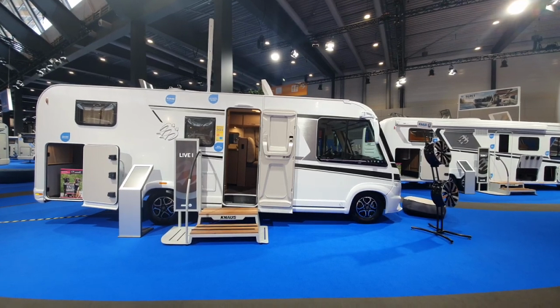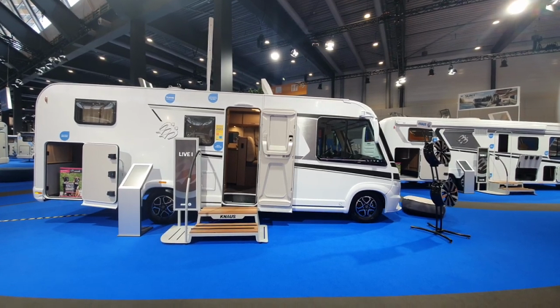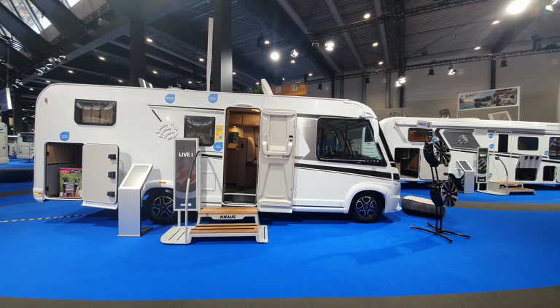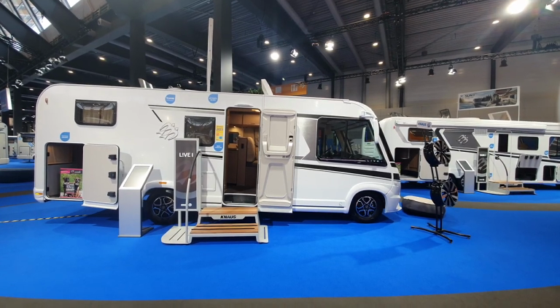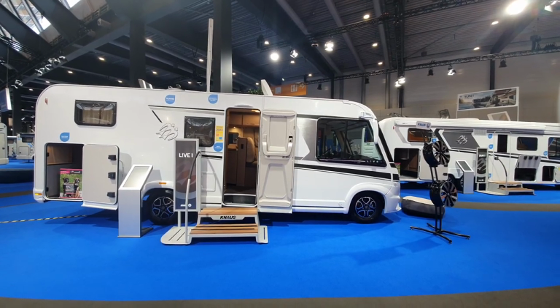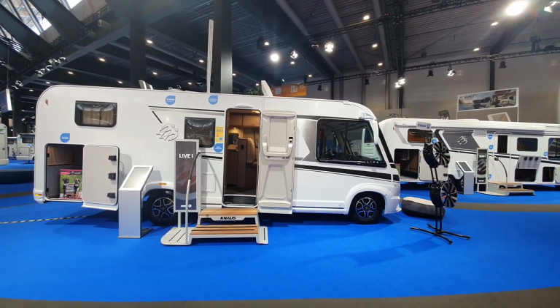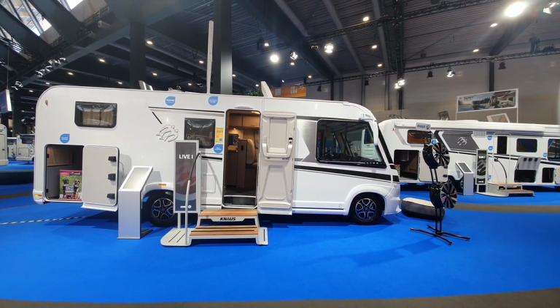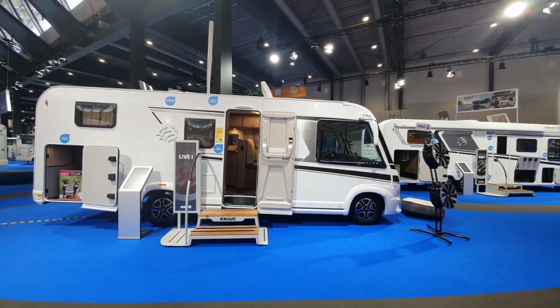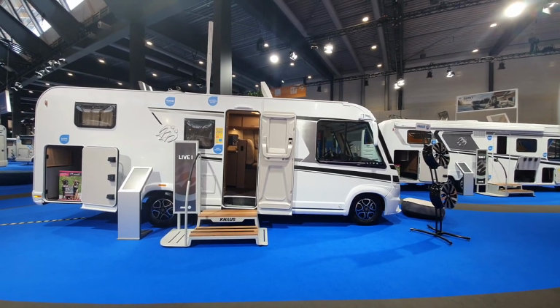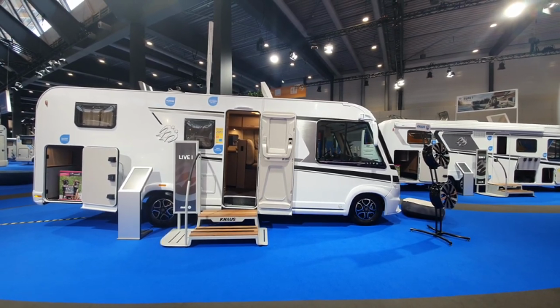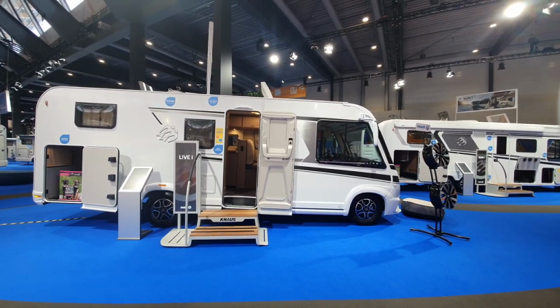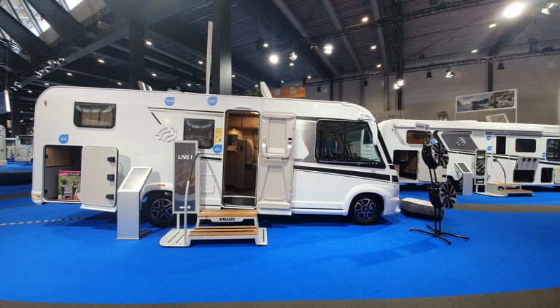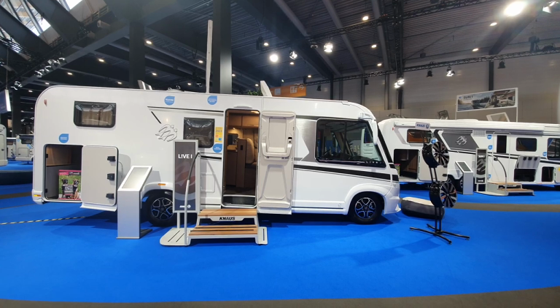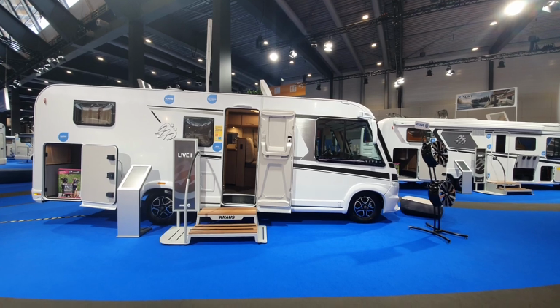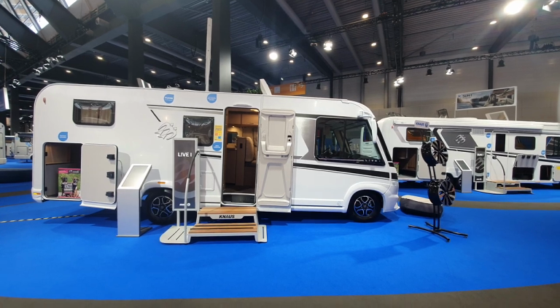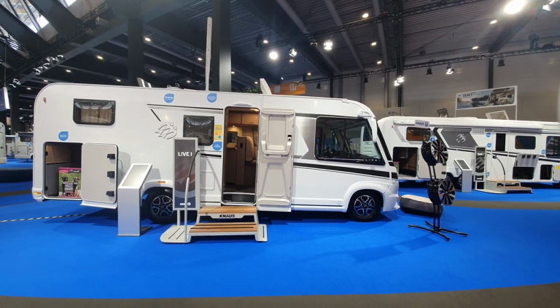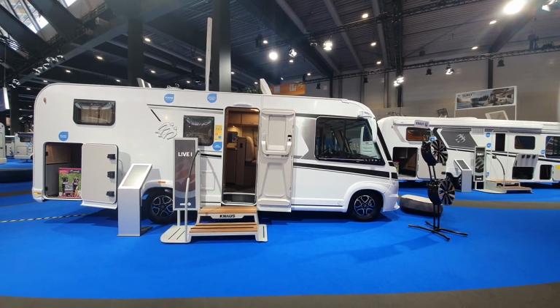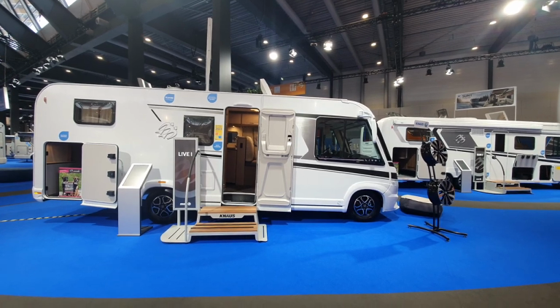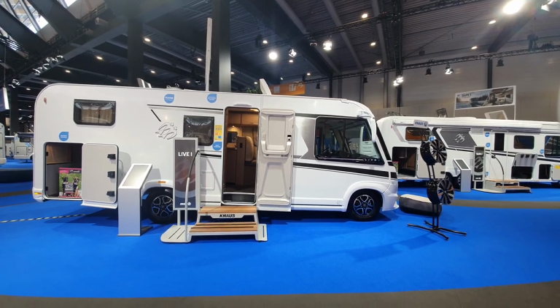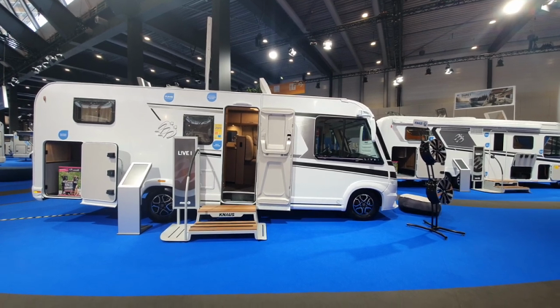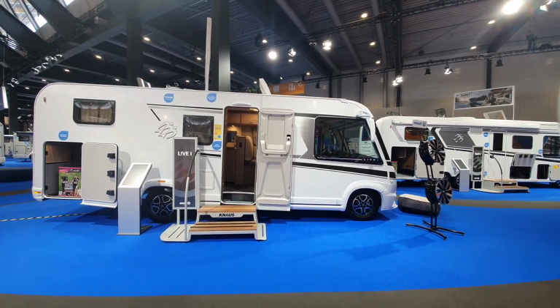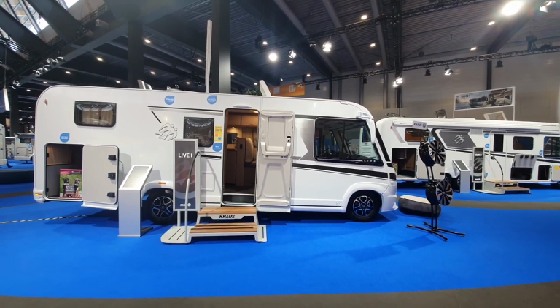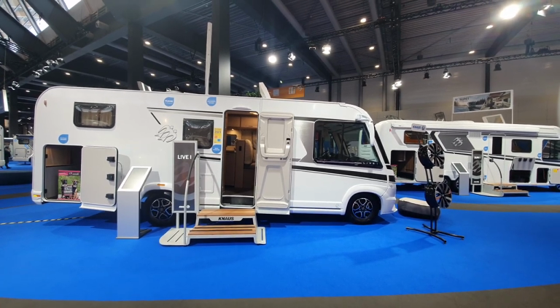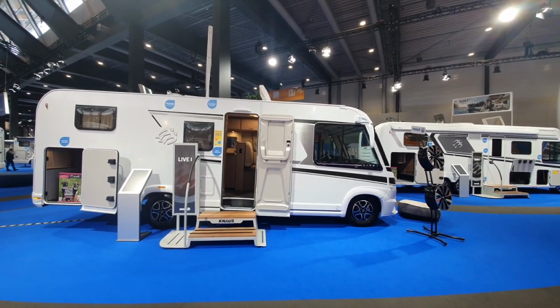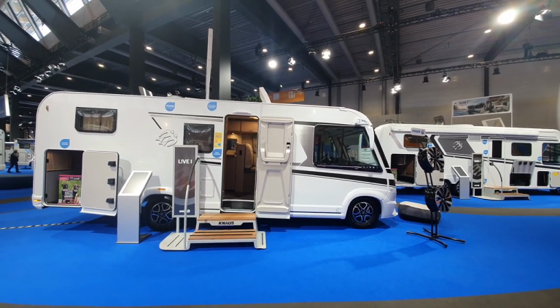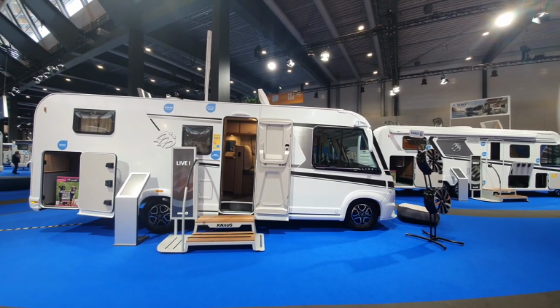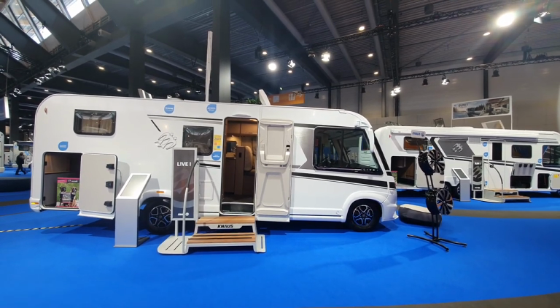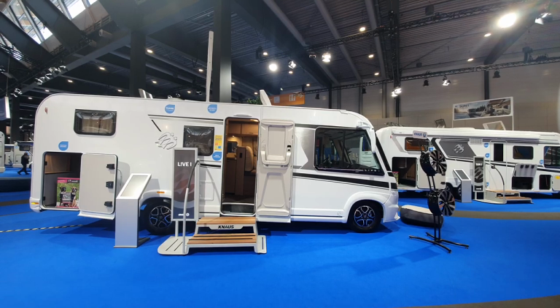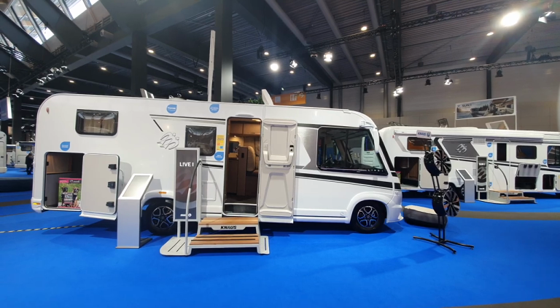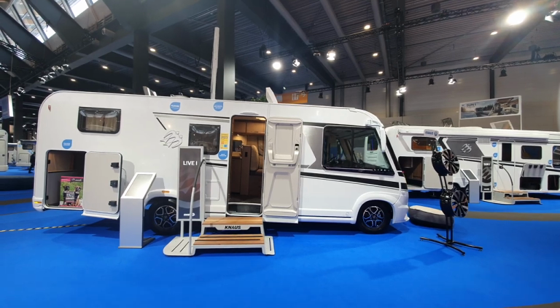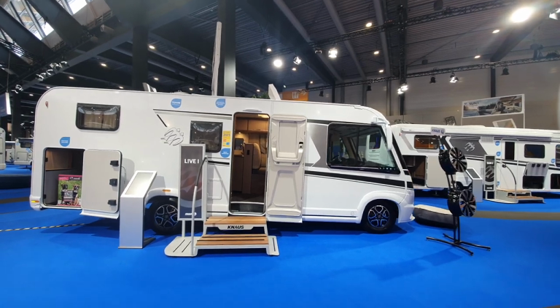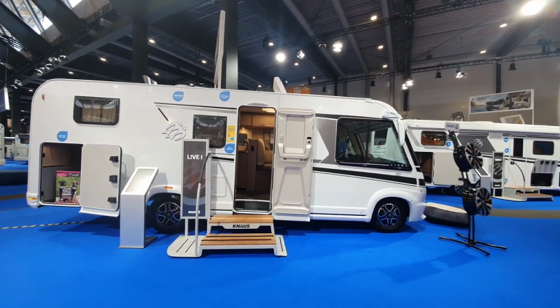Hello and welcome. I have in front of me a Knaus Live Eye. It's seven and a half meters long and it'll cost 108,000 euros.